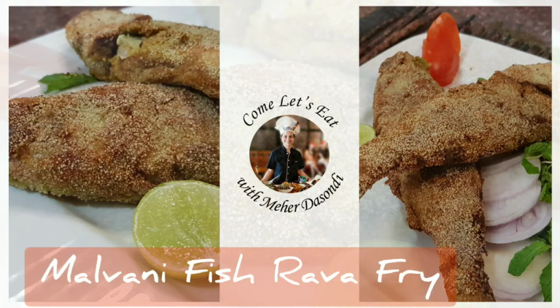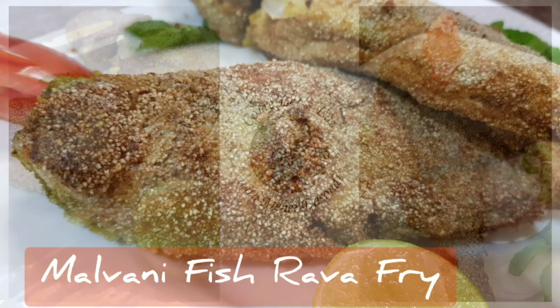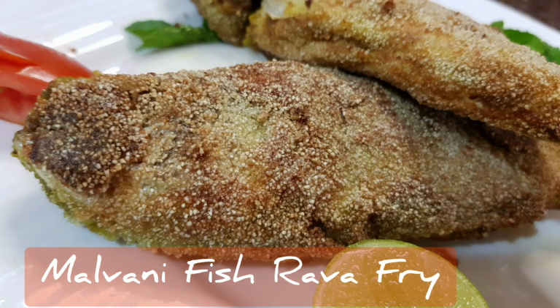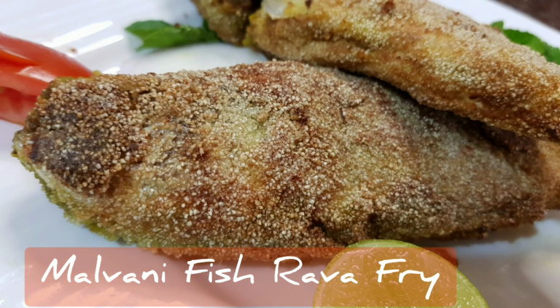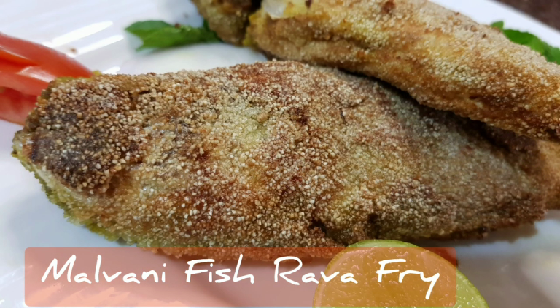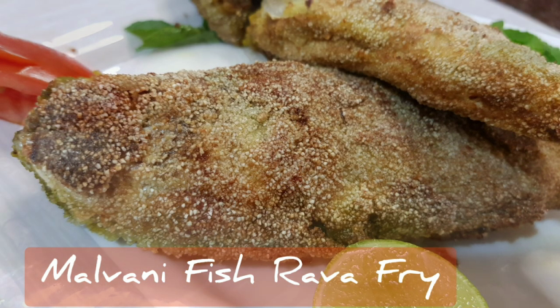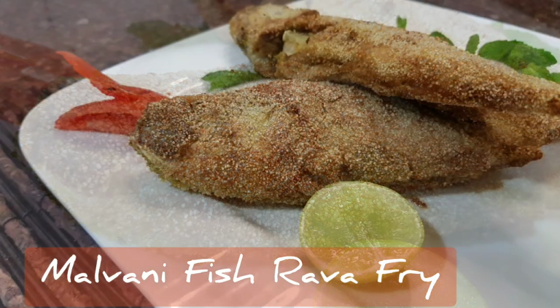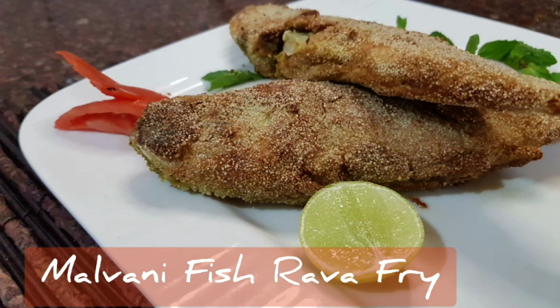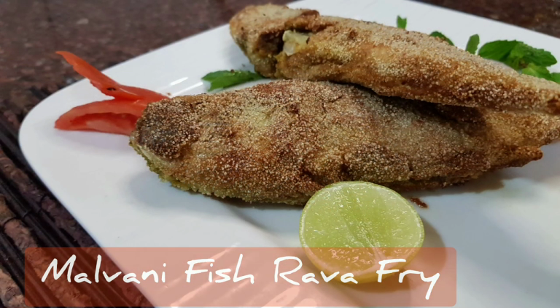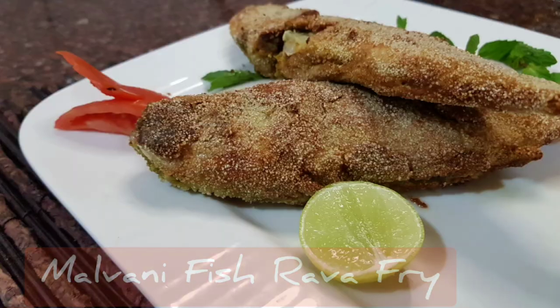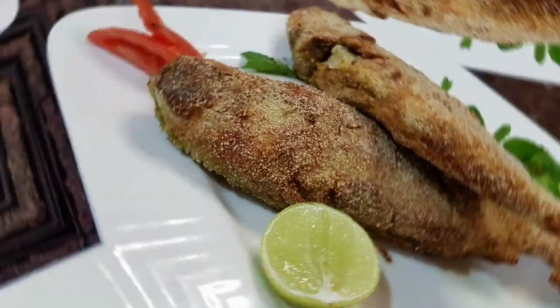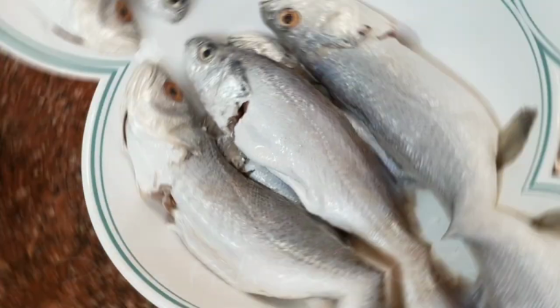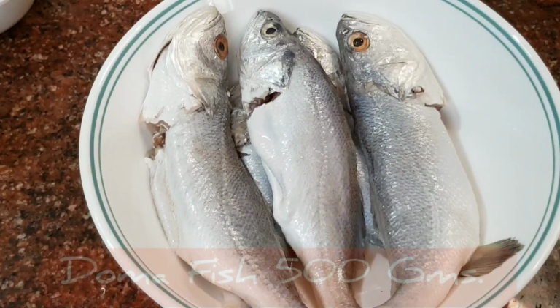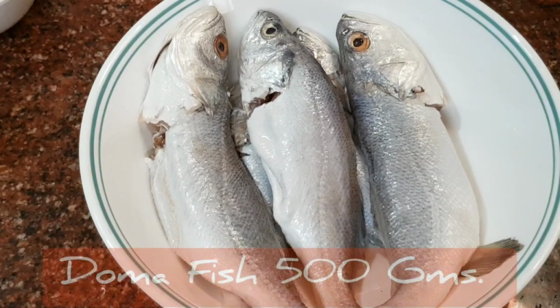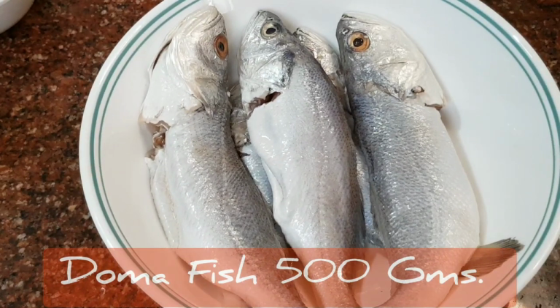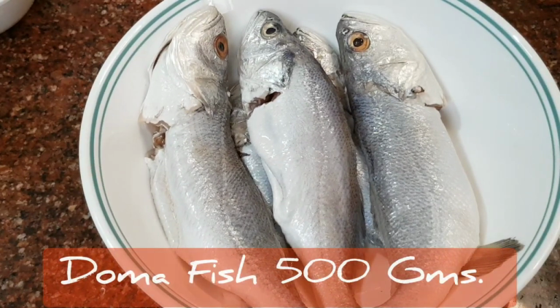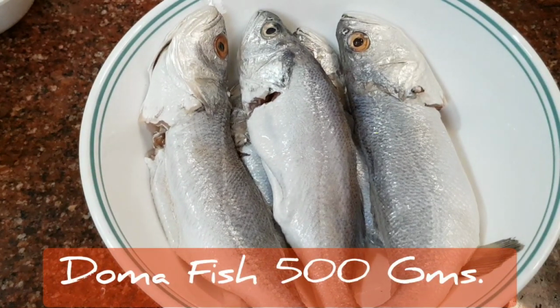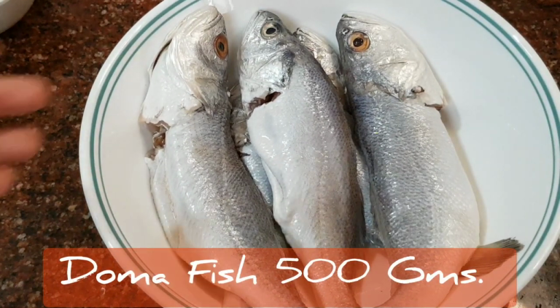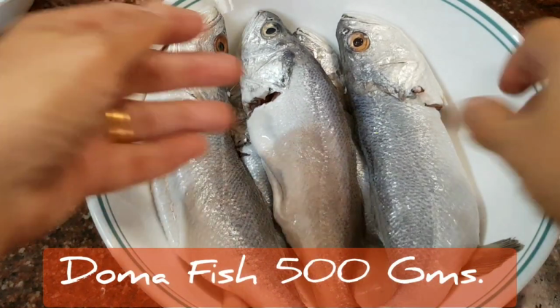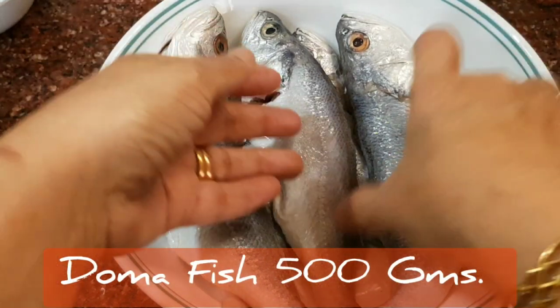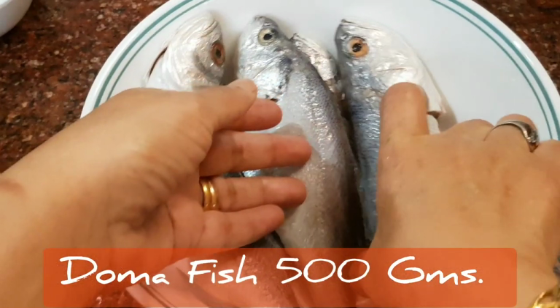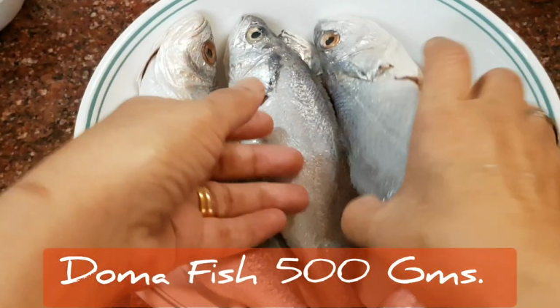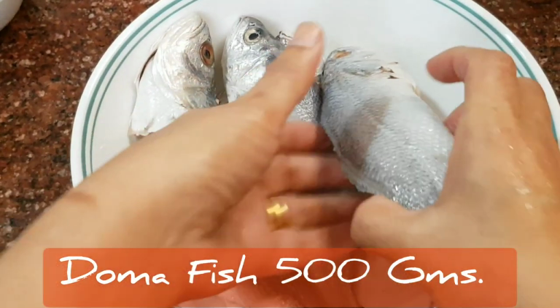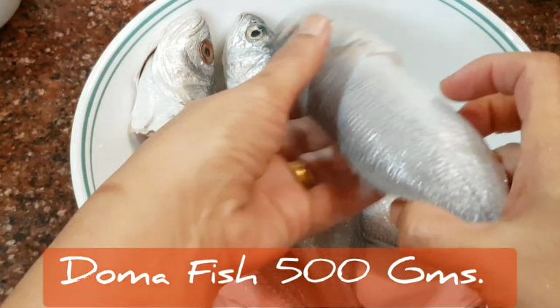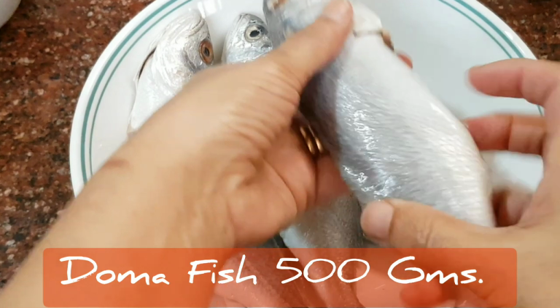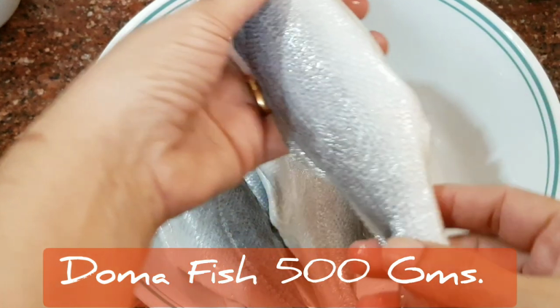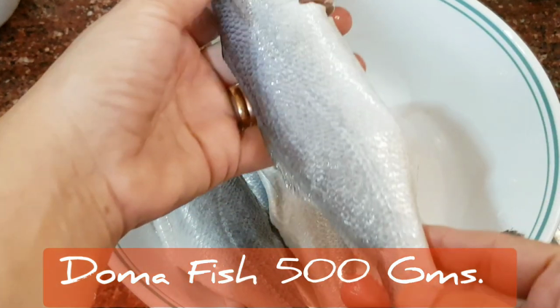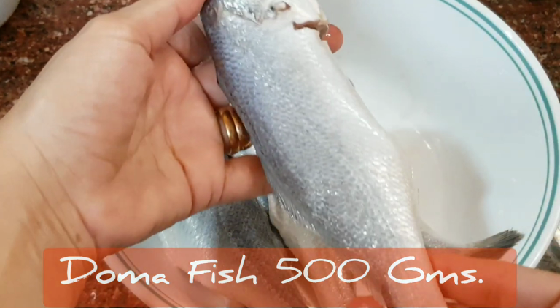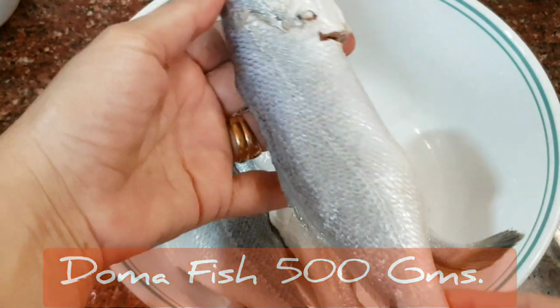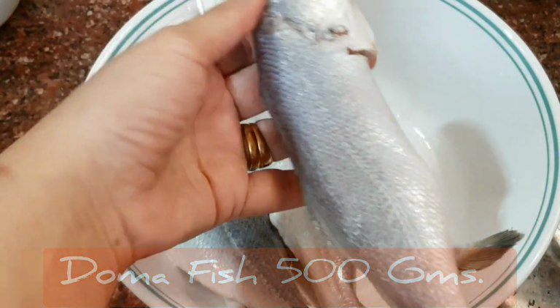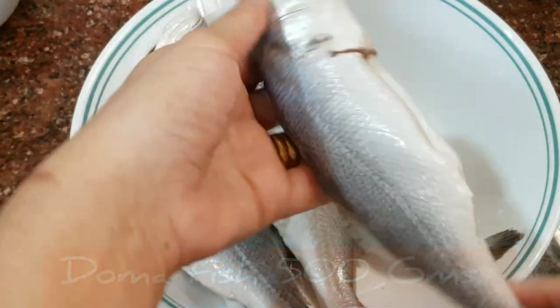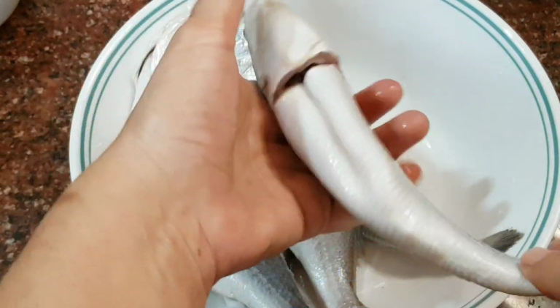Malwani style fish rava fry. The doma fish, native to the coastal Konkan borders, is a sweet tasting fish having tender white meat which is flaky when cooked.